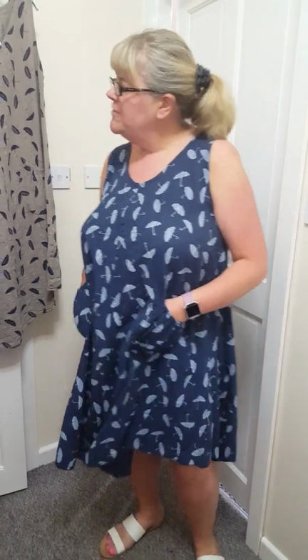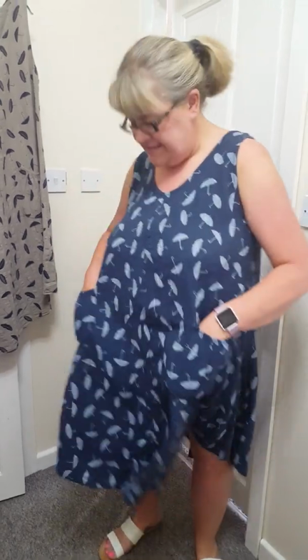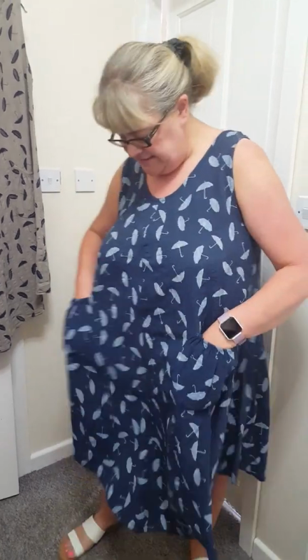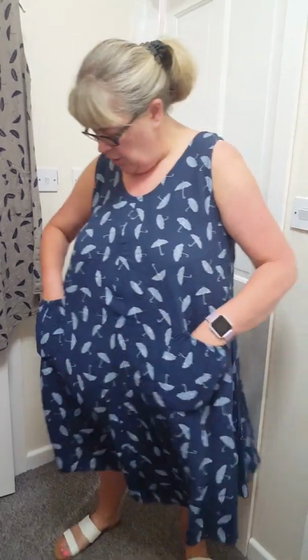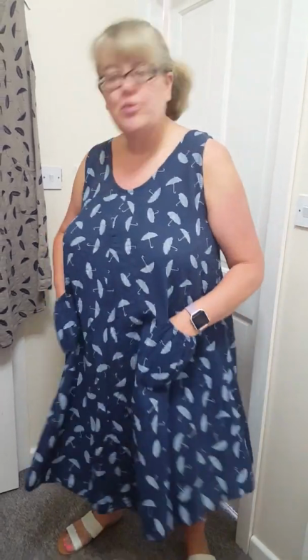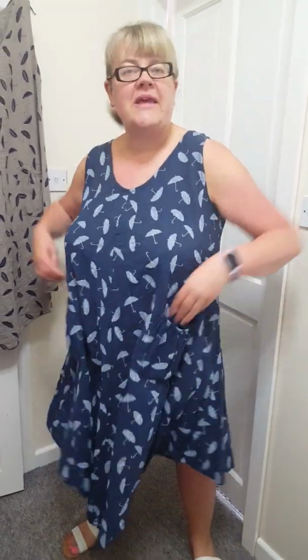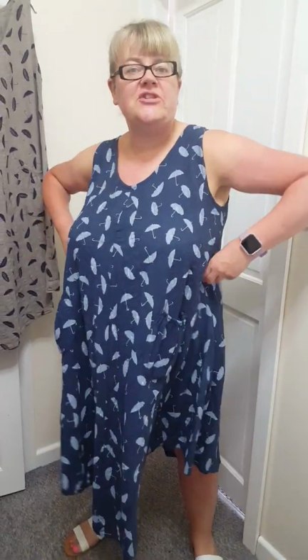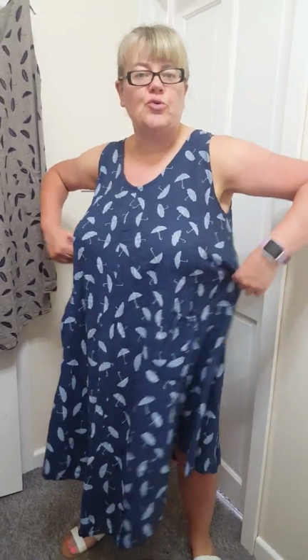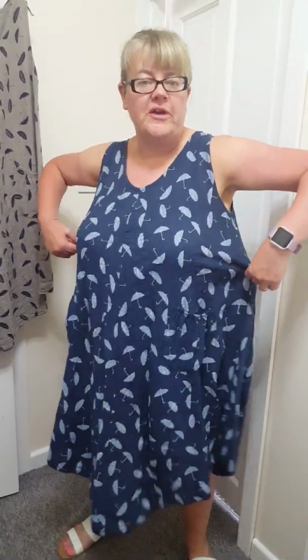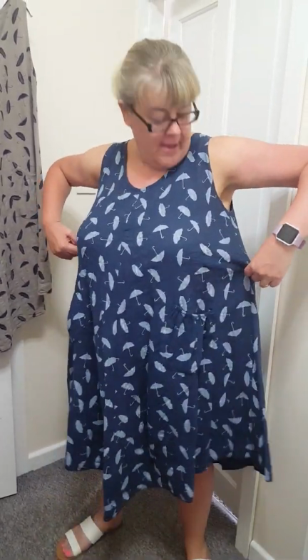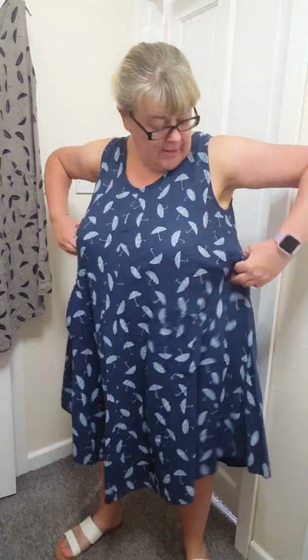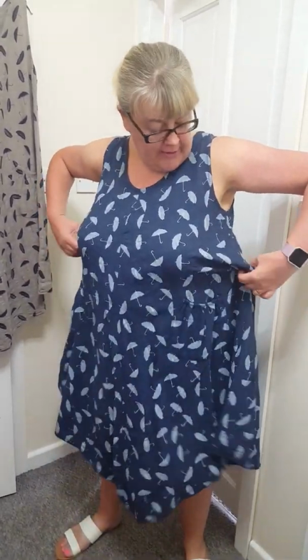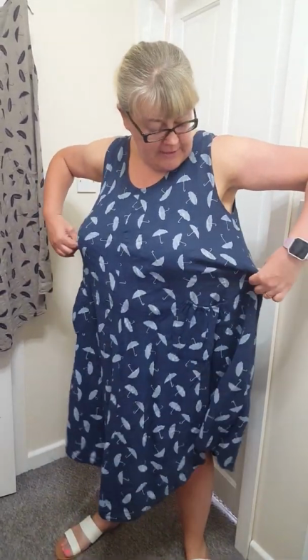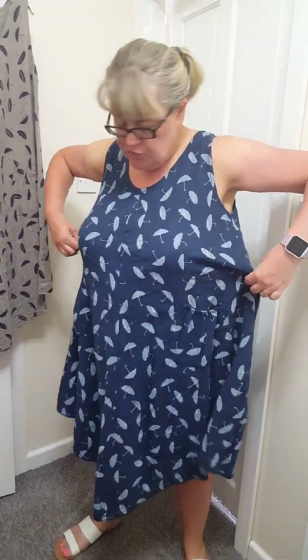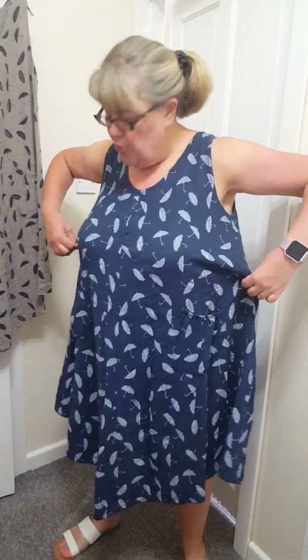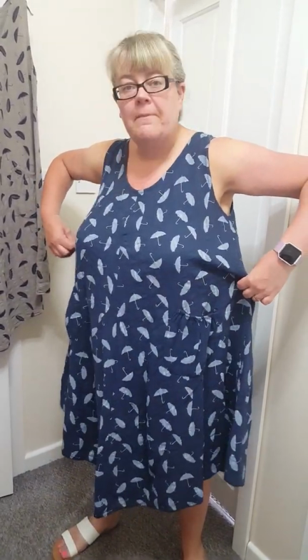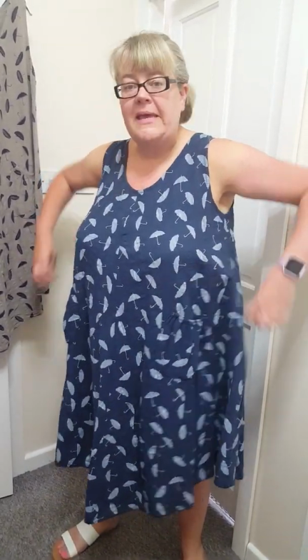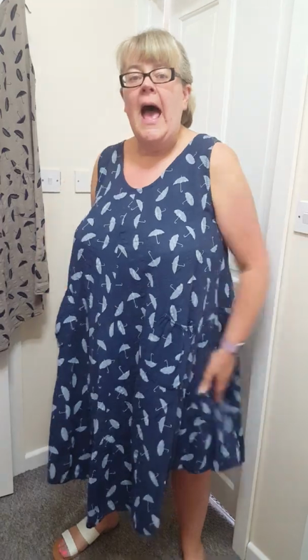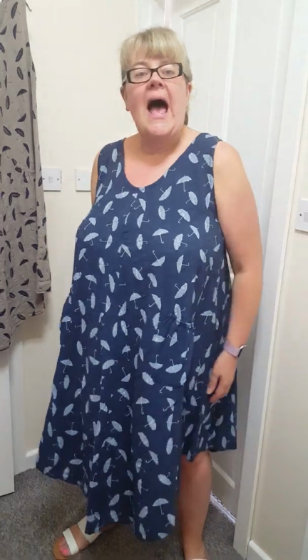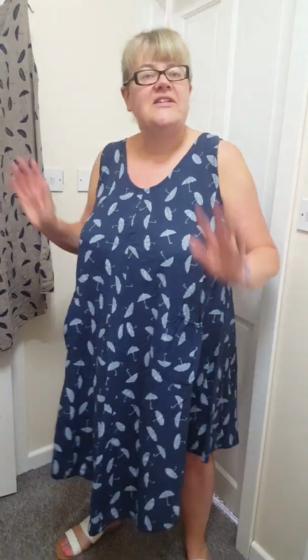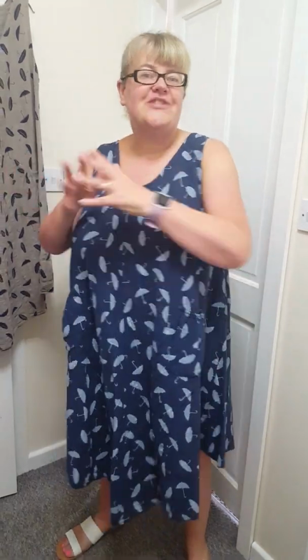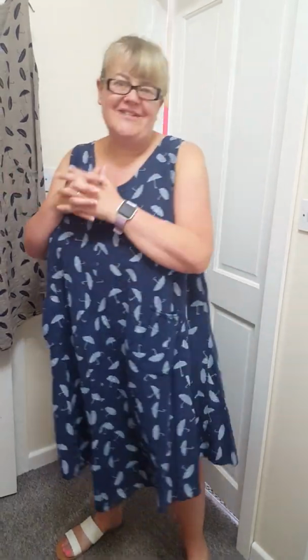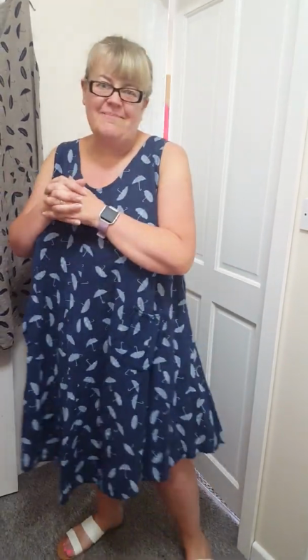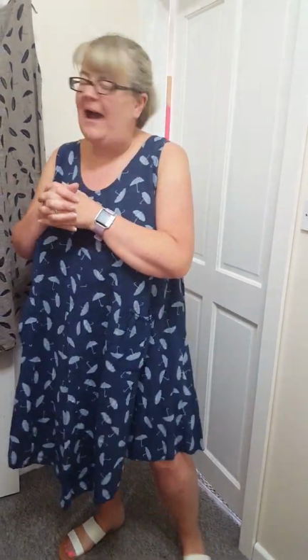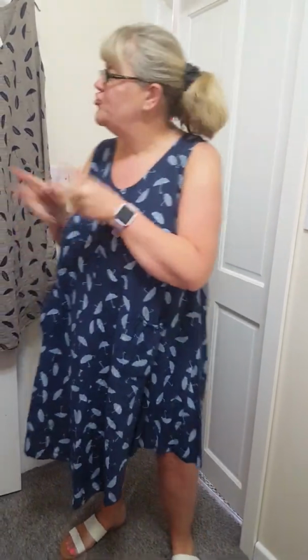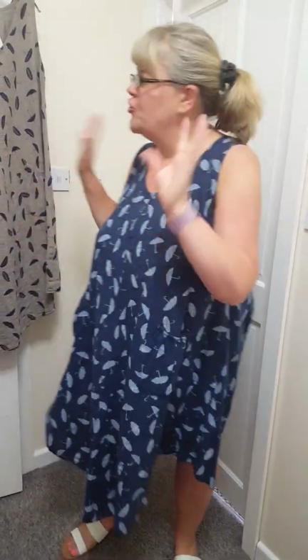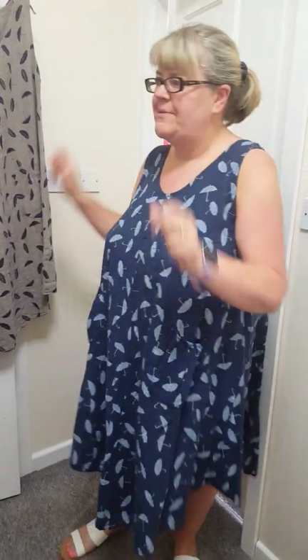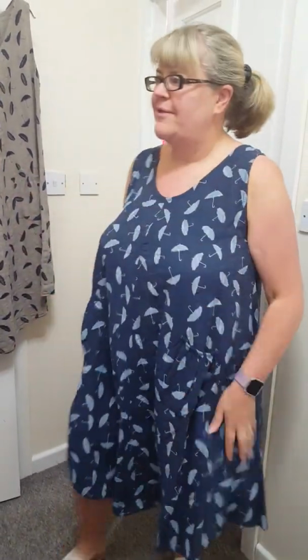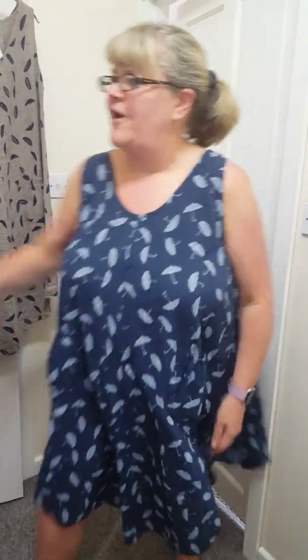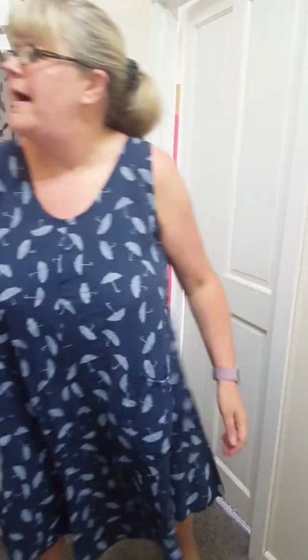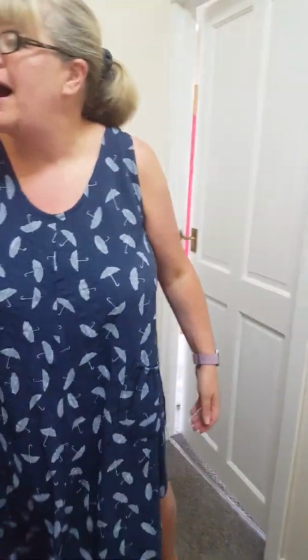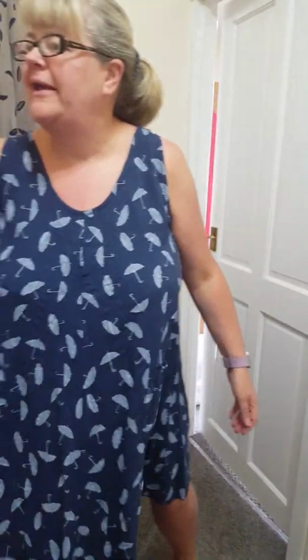One size will easily fit up to a 22. Look, there's loads of room on me. And these are just £17. So grab yourself a bargain.